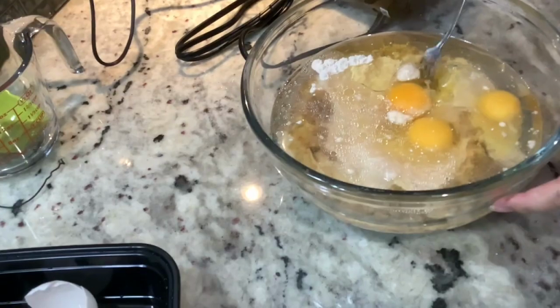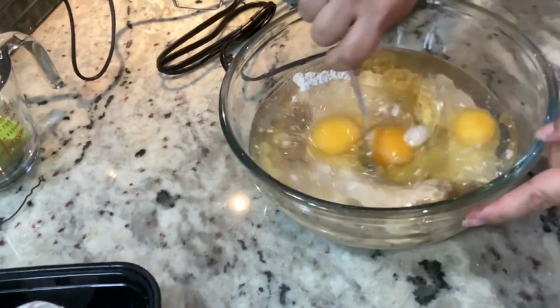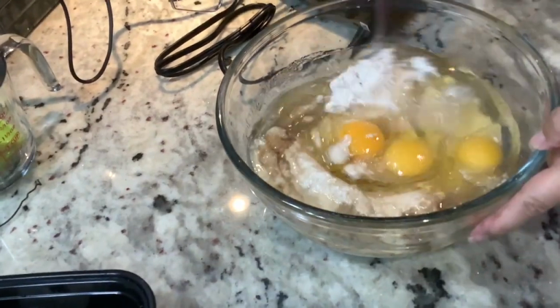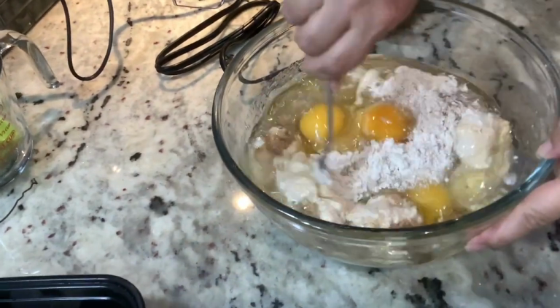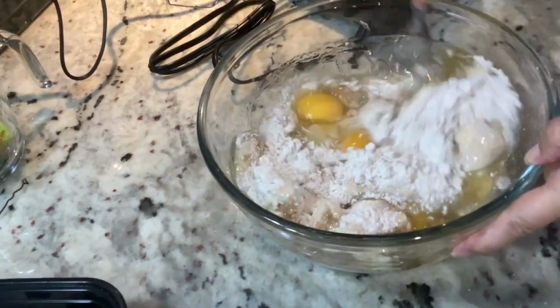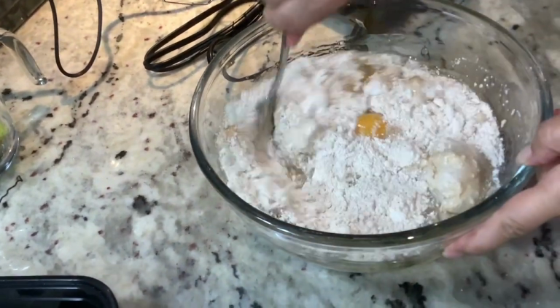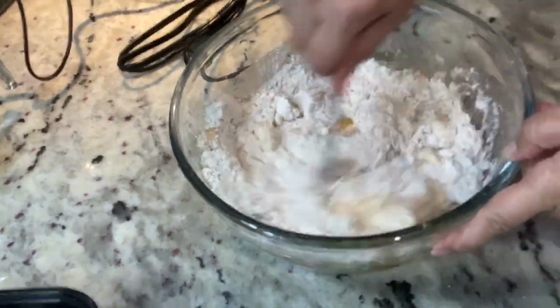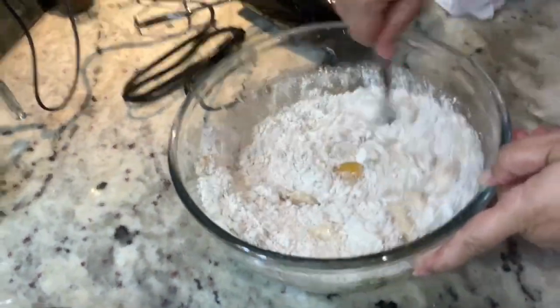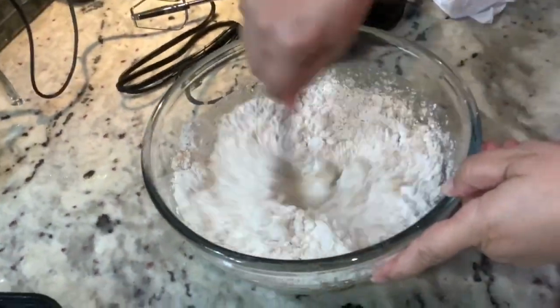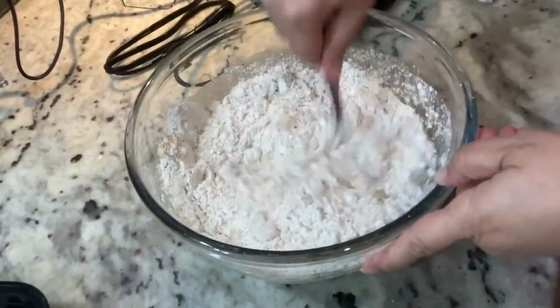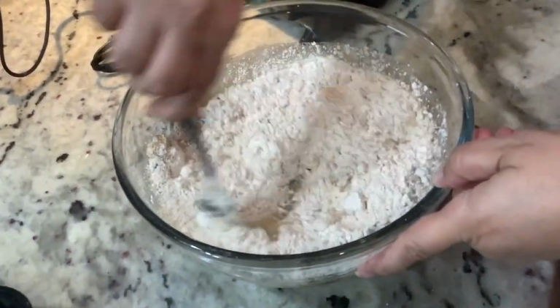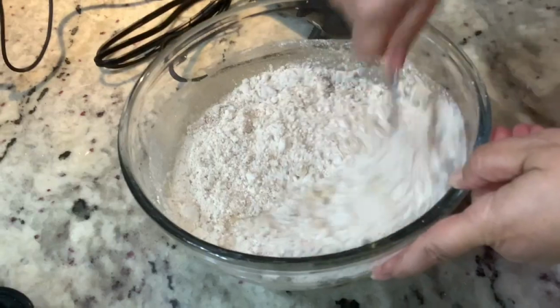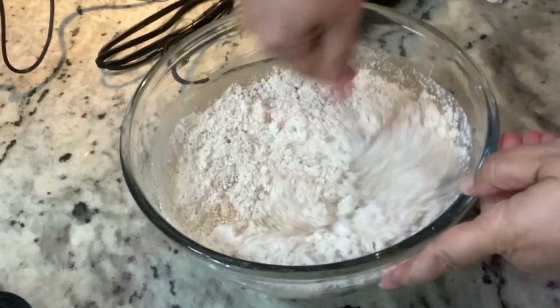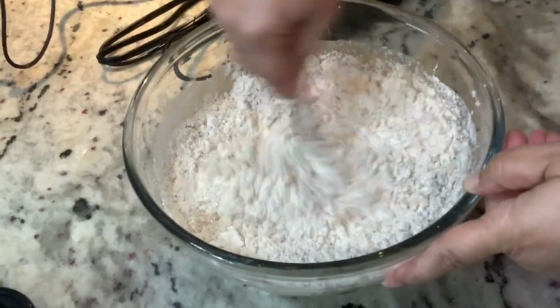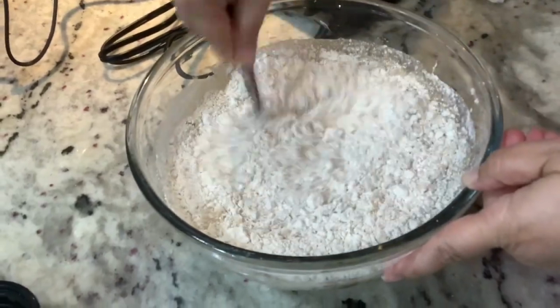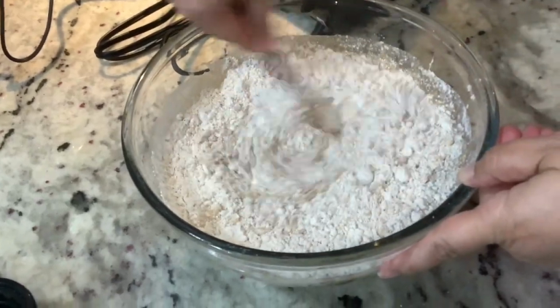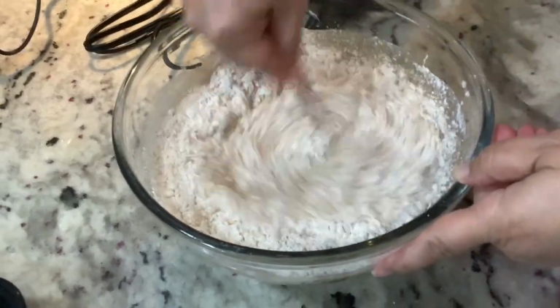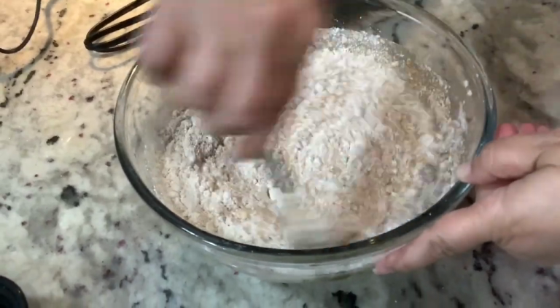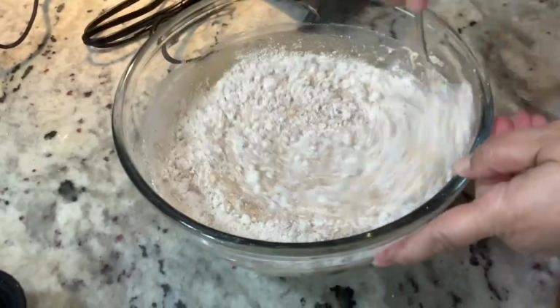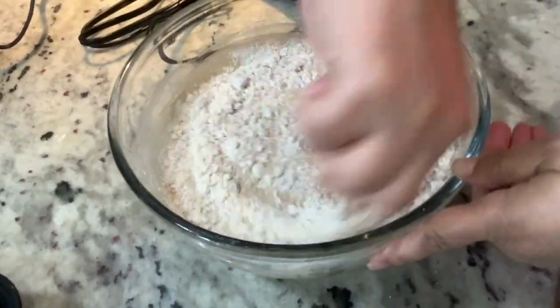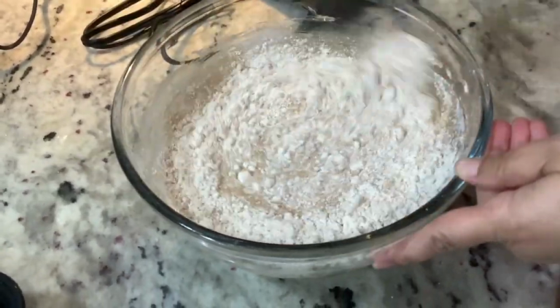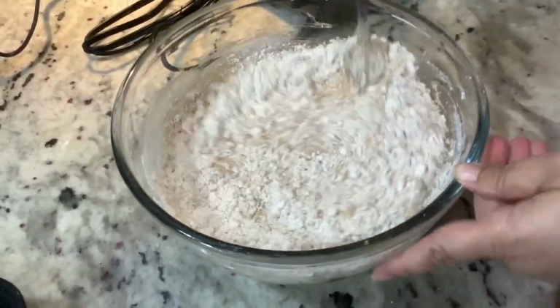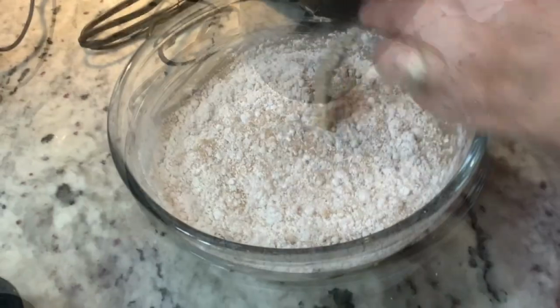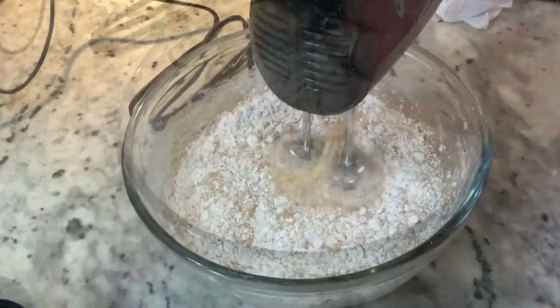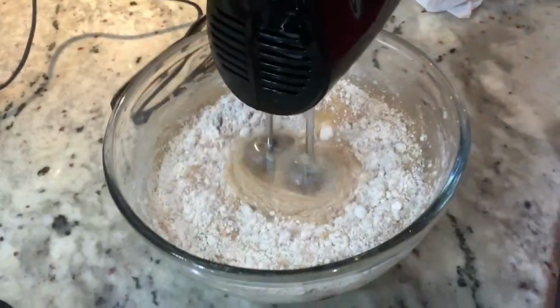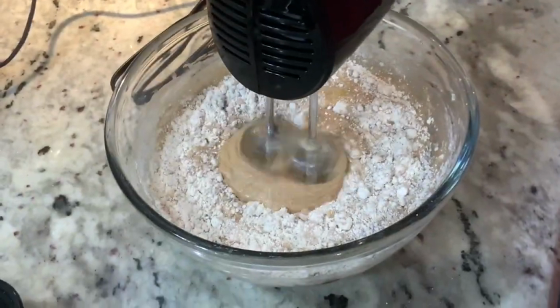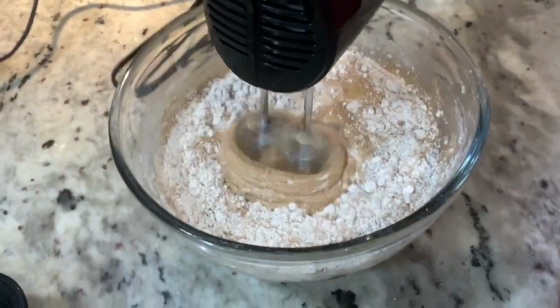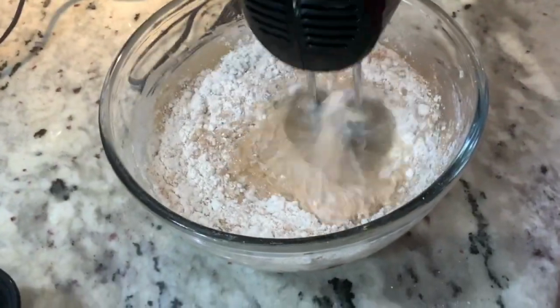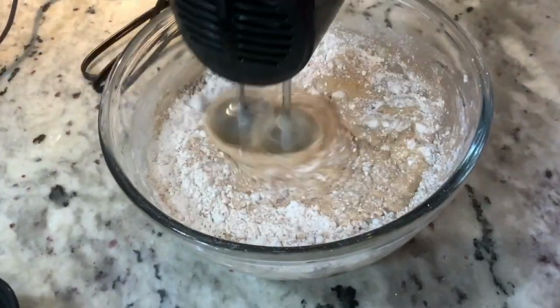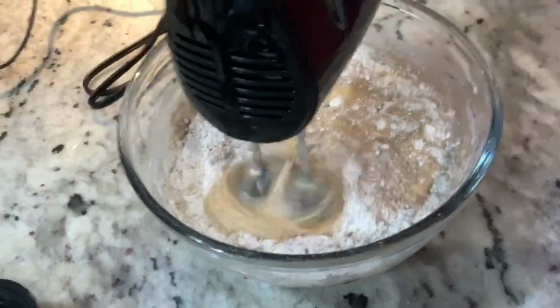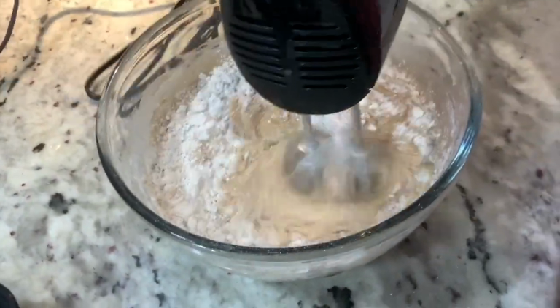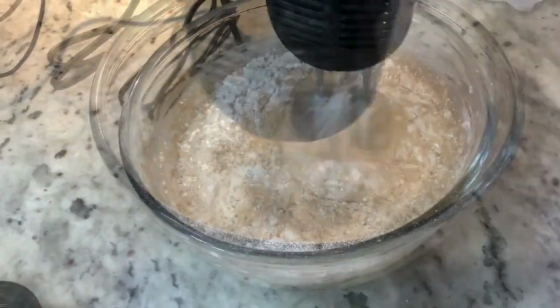The first thing you're going to do is start on your spice cake. Just follow the instructions on the box and bake for about 25 to 30 minutes. Don't forget to preheat your oven because this part will go very quickly.